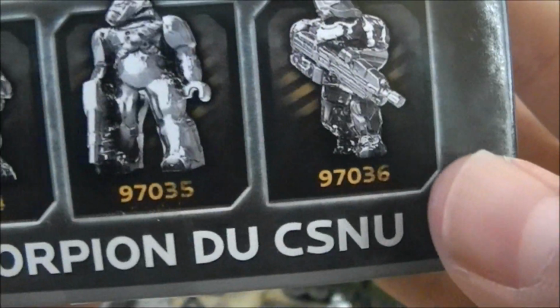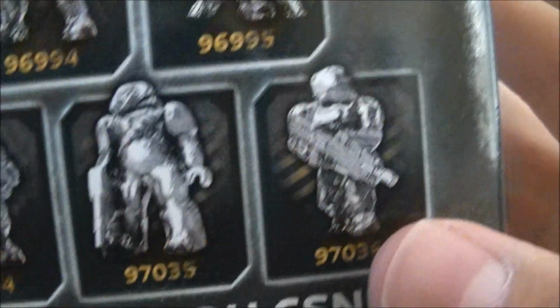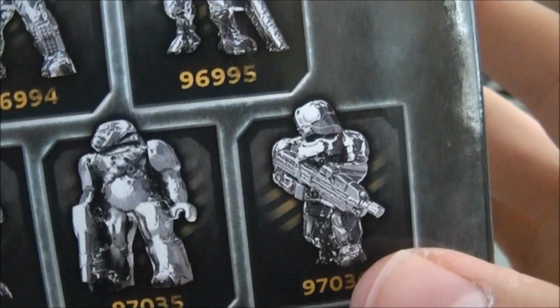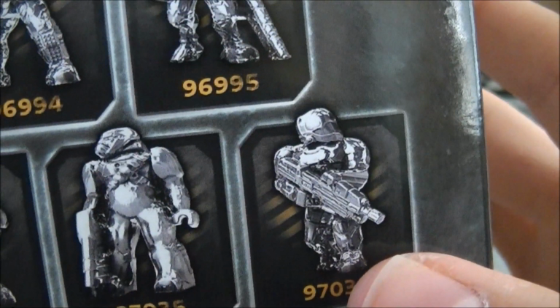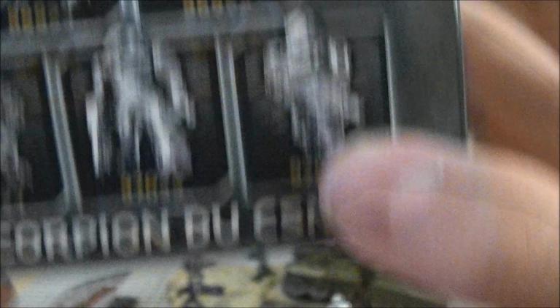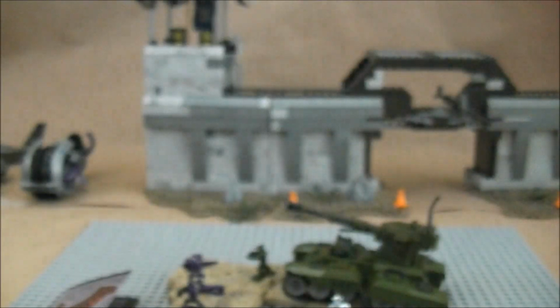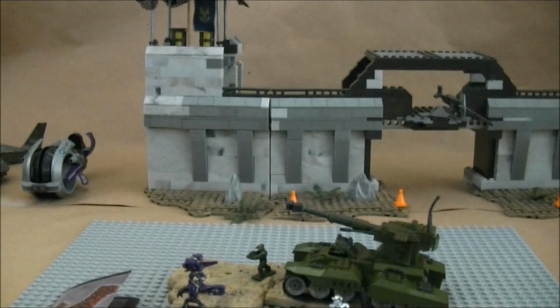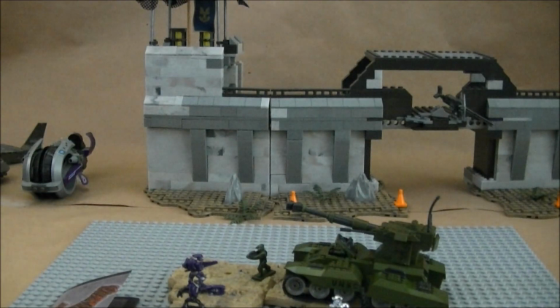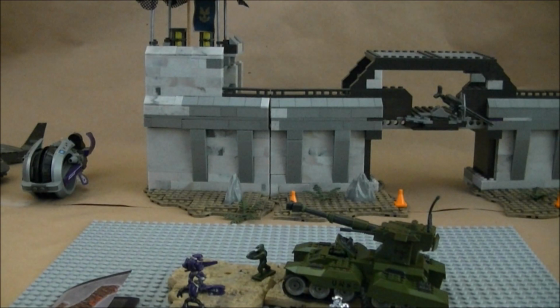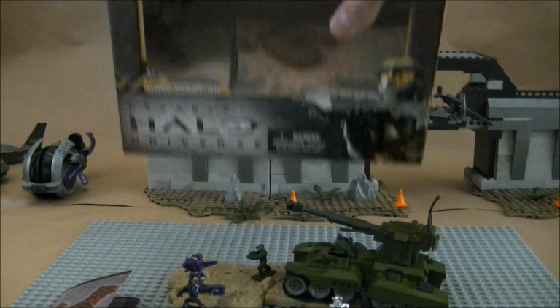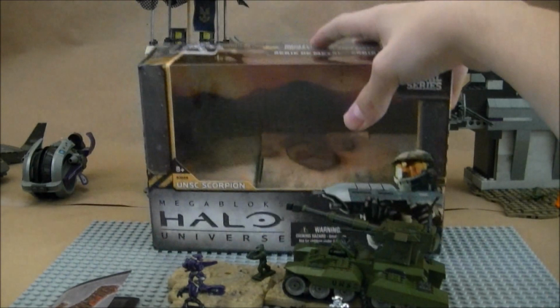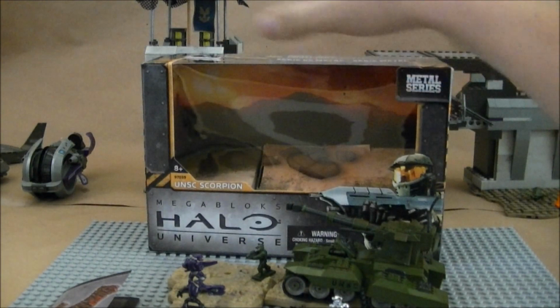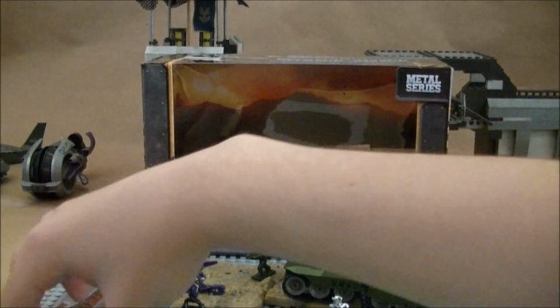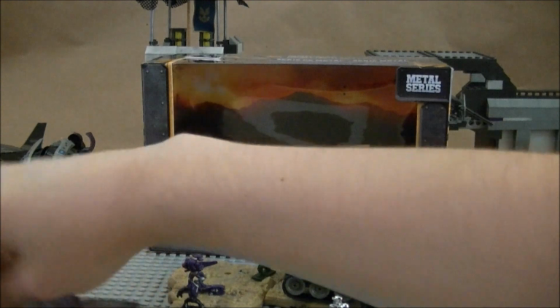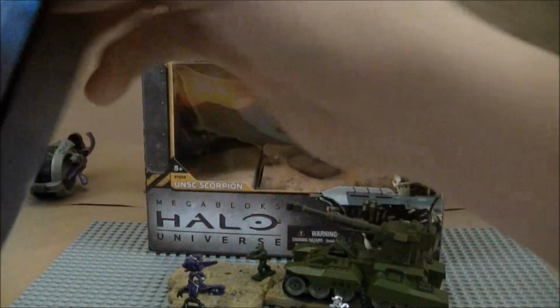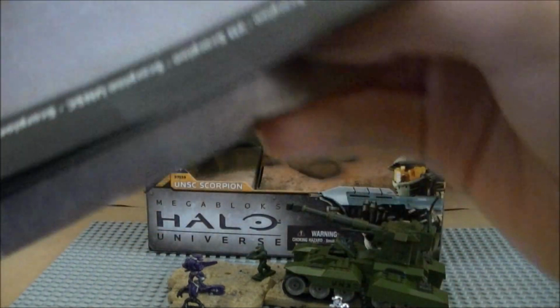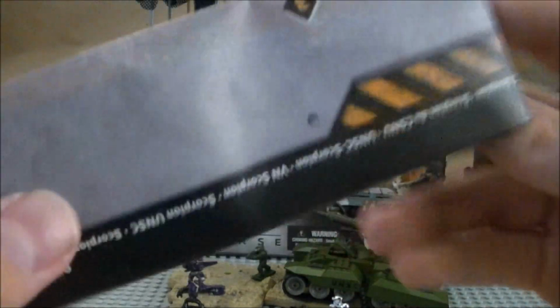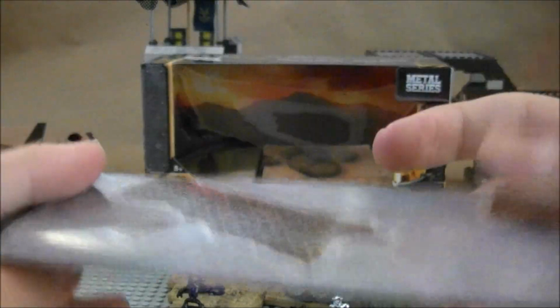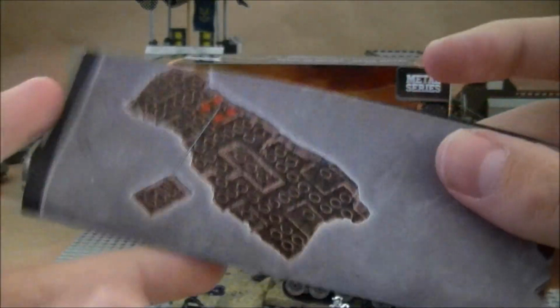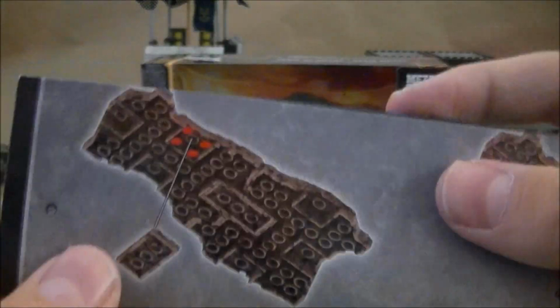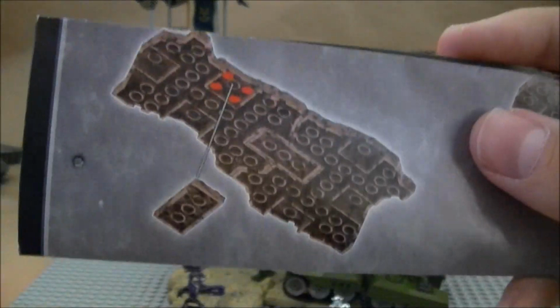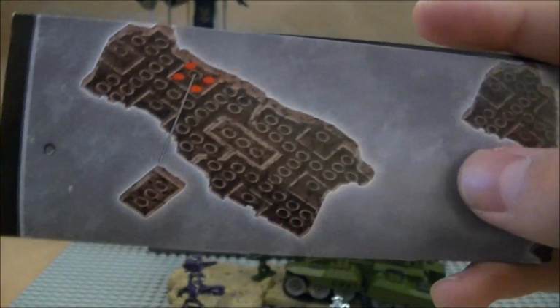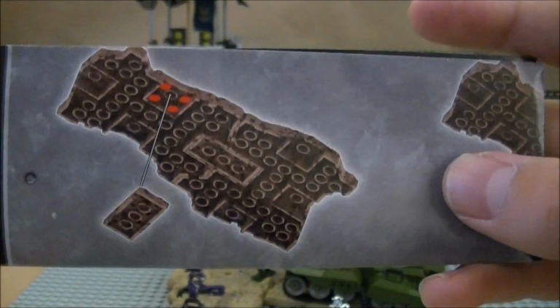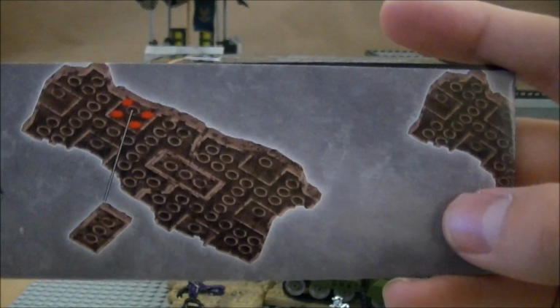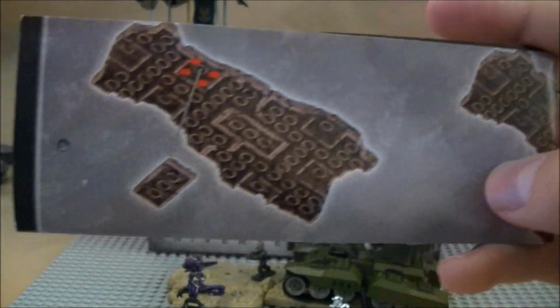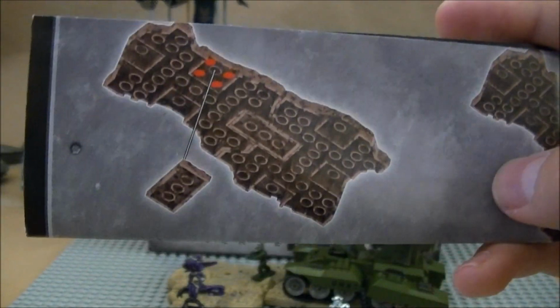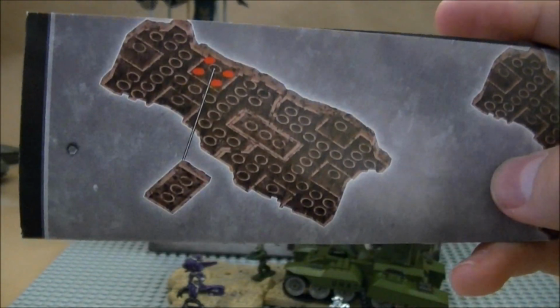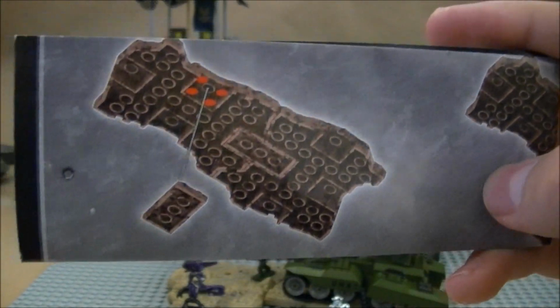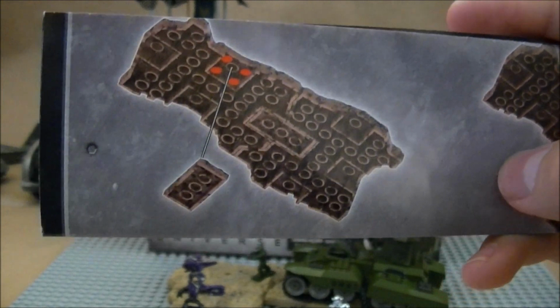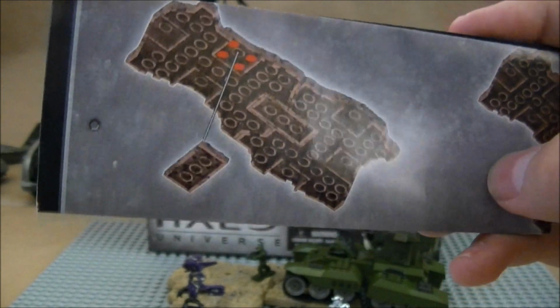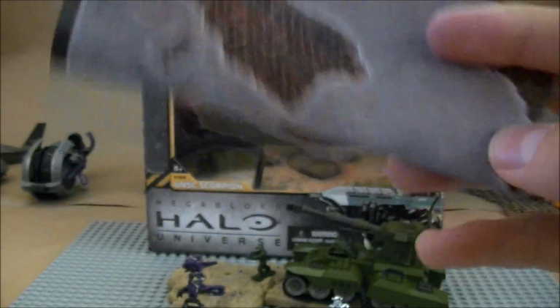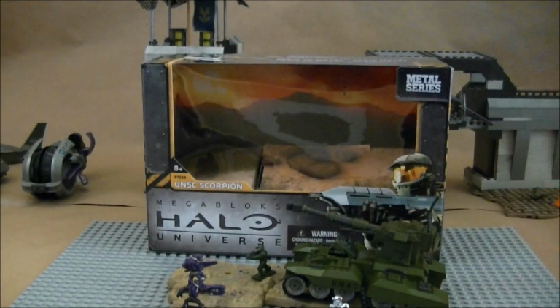That EVA one looks pretty nice. So, the manuals — this one's a little bit longer, like three steps, just because there are three pieces, but that's pretty much the basis of it right there in that picture.